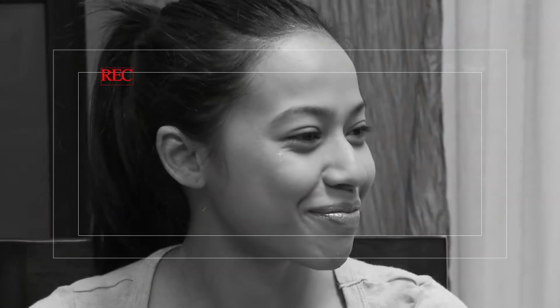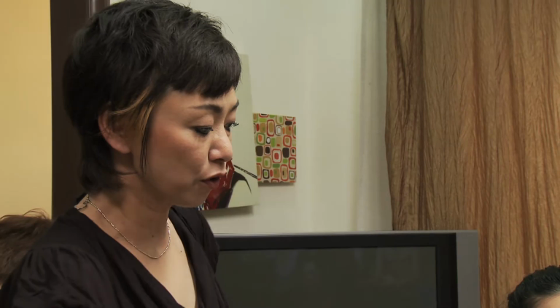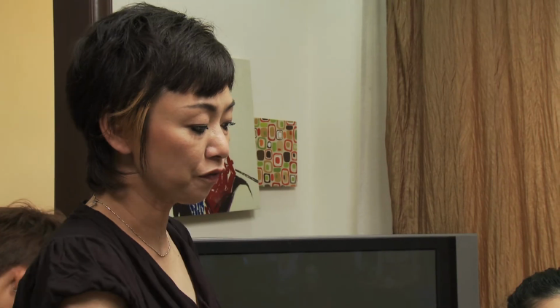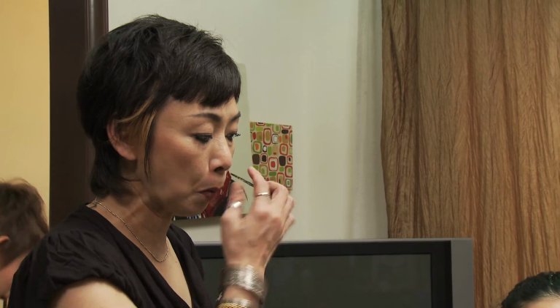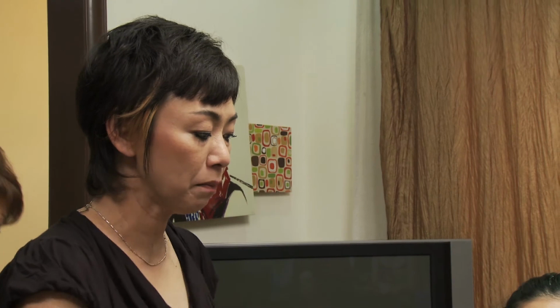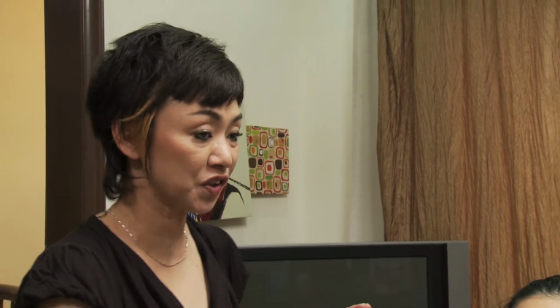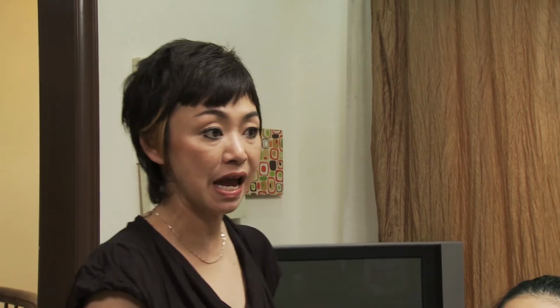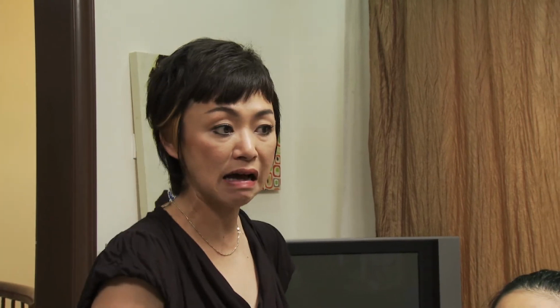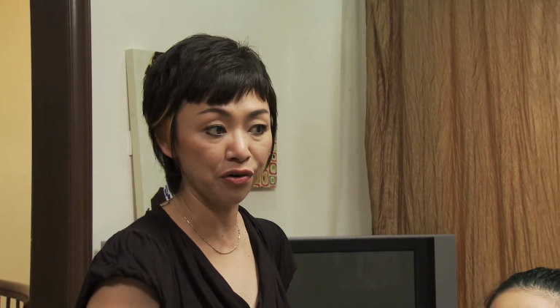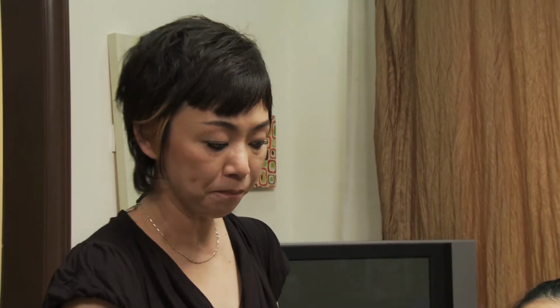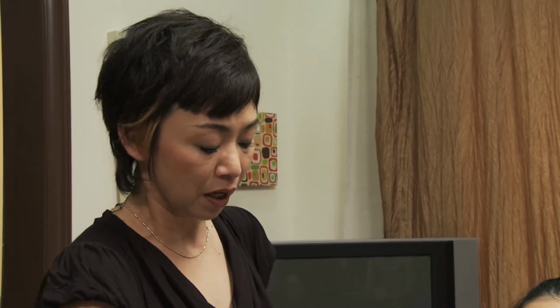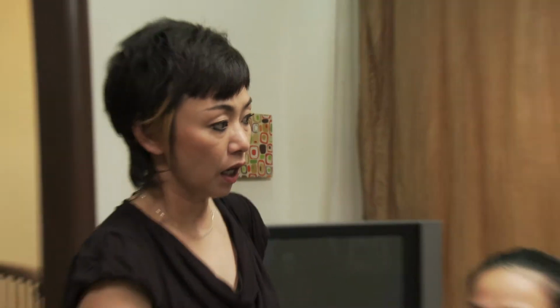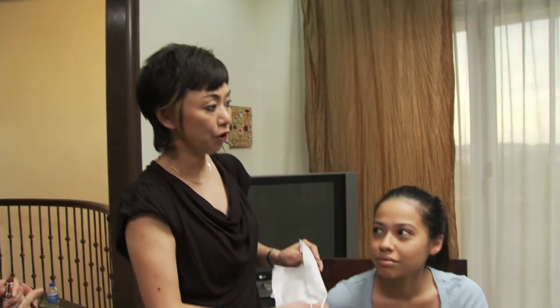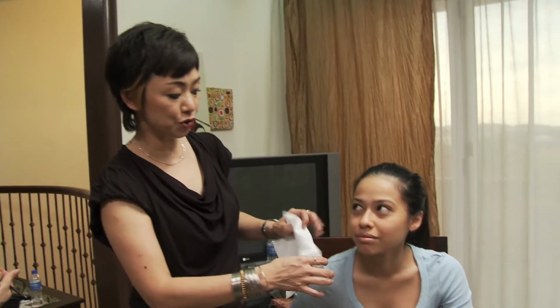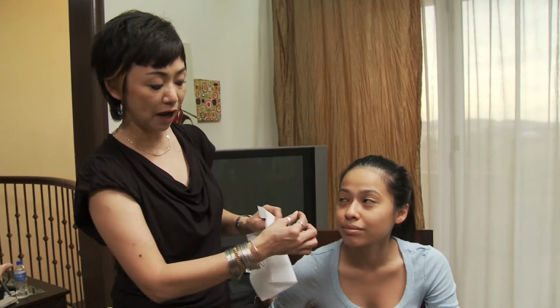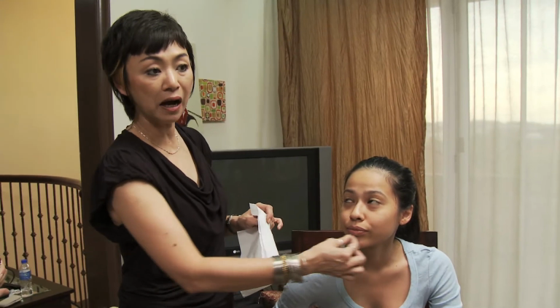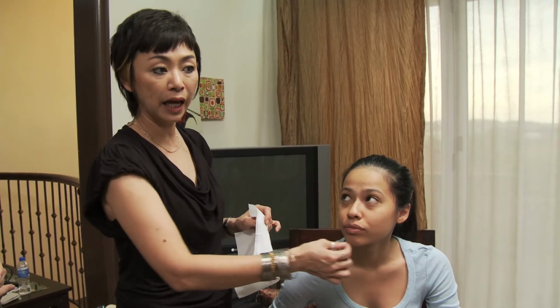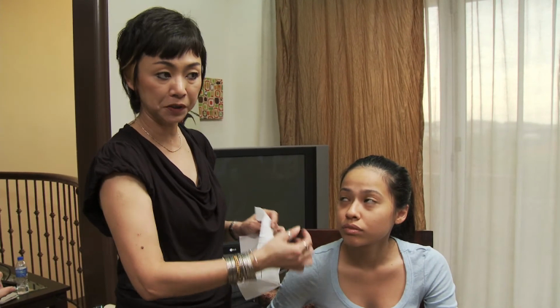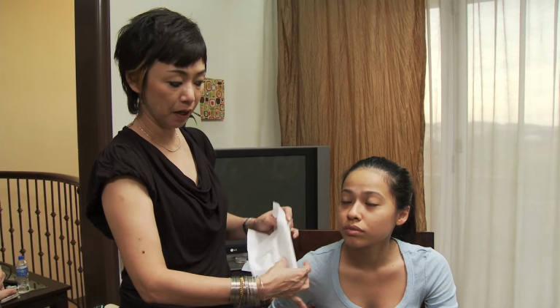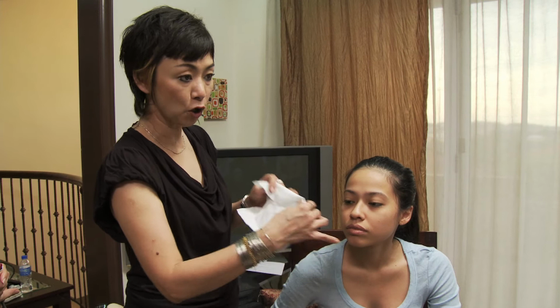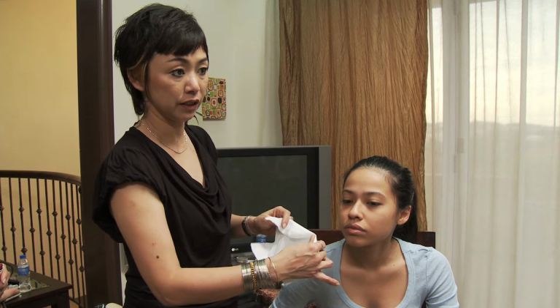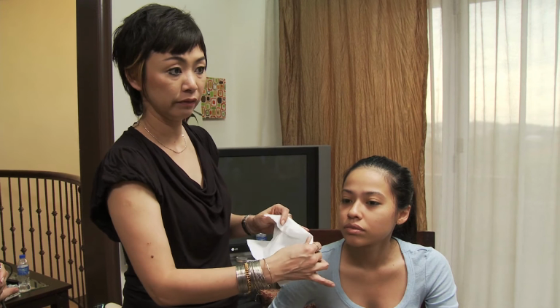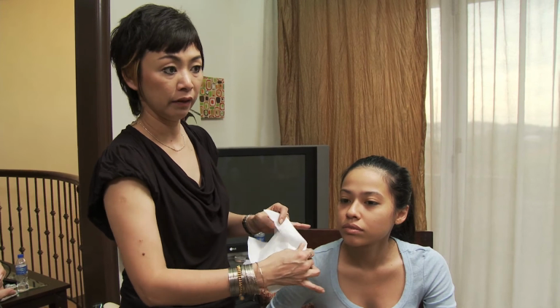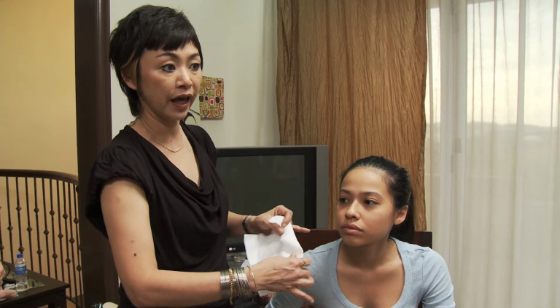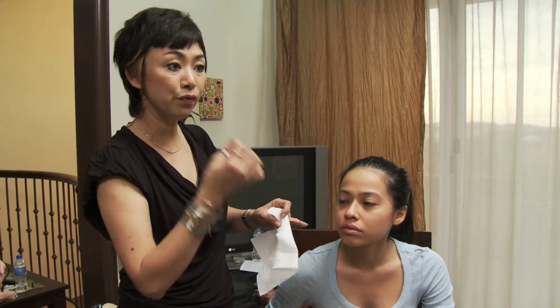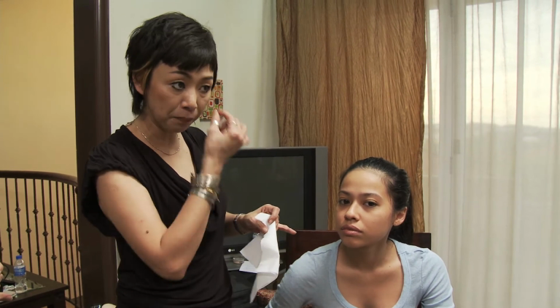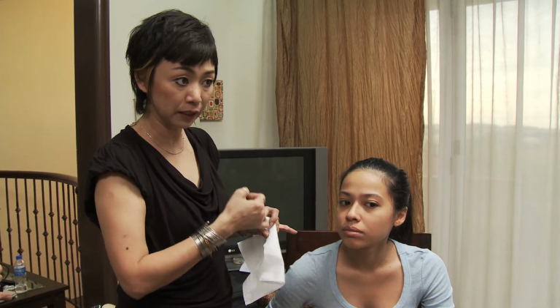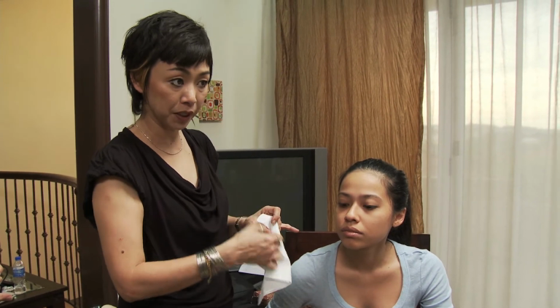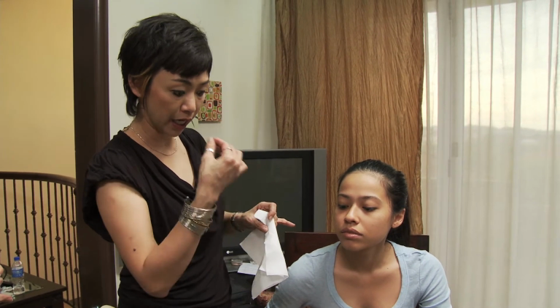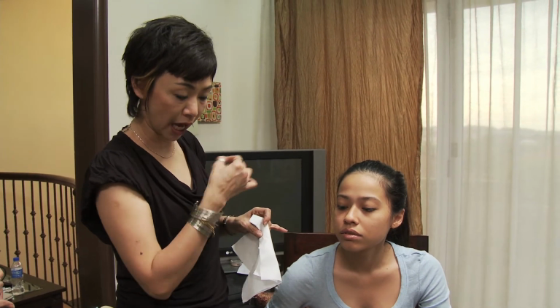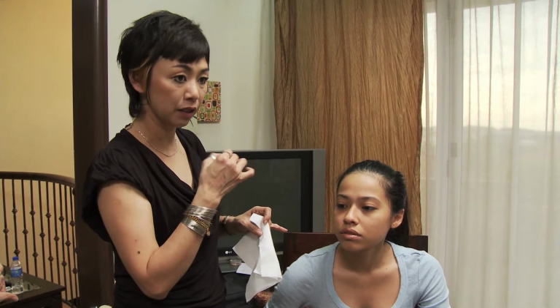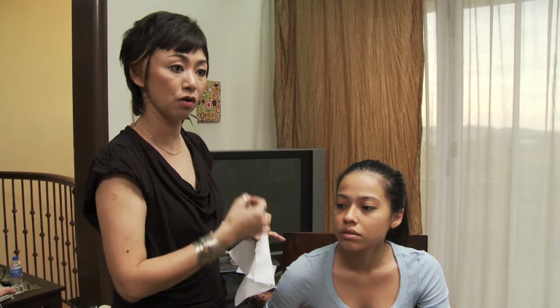For those of you who want it to stay and last longer, all you're going to do is after applying lipstick, blot it. Then reapply the lipstick and the gloss.